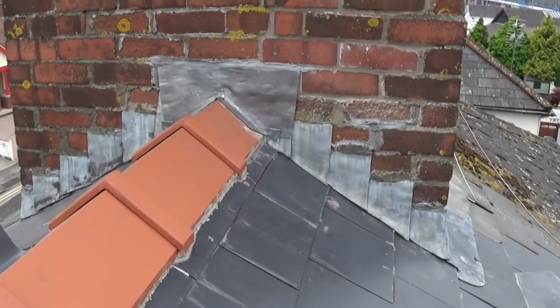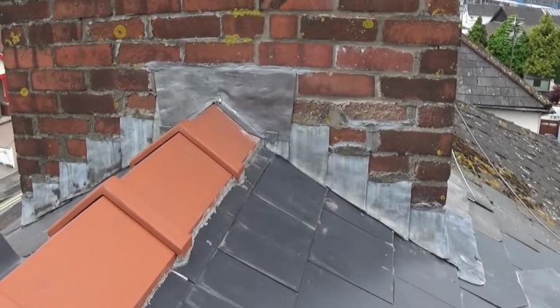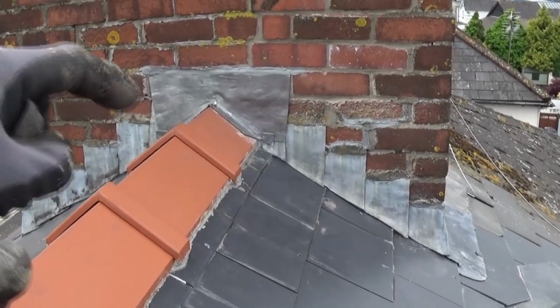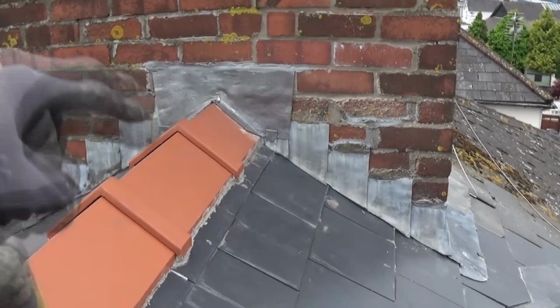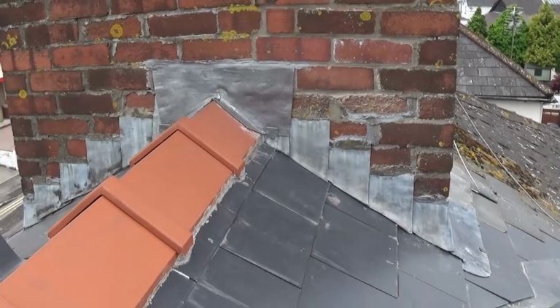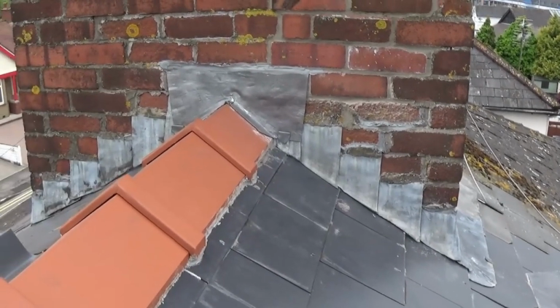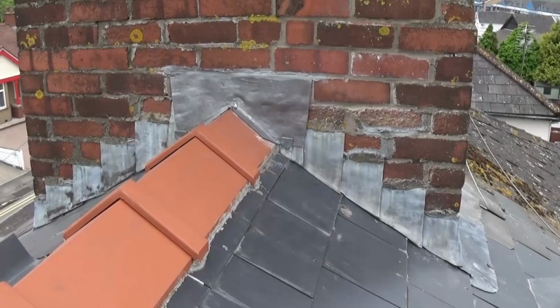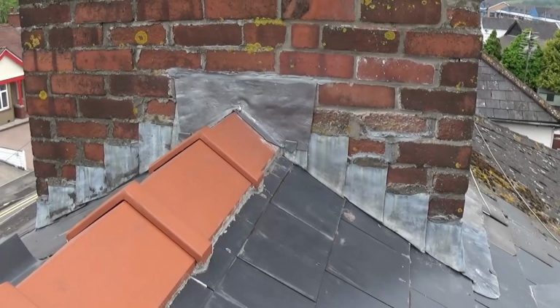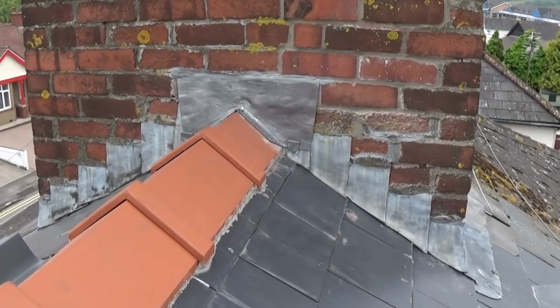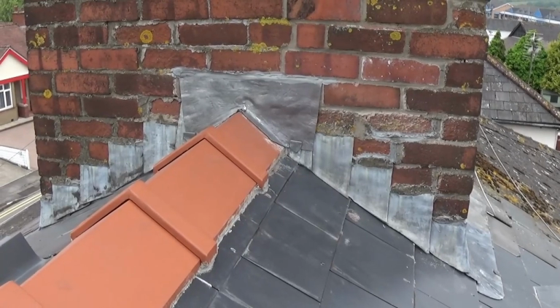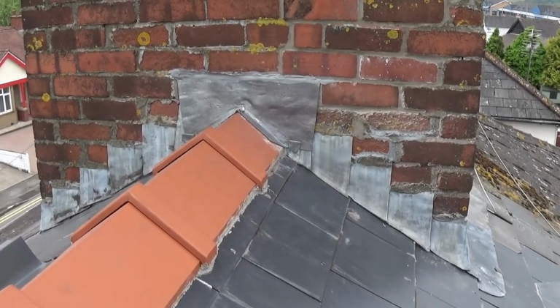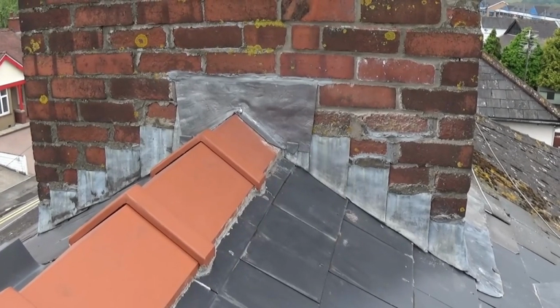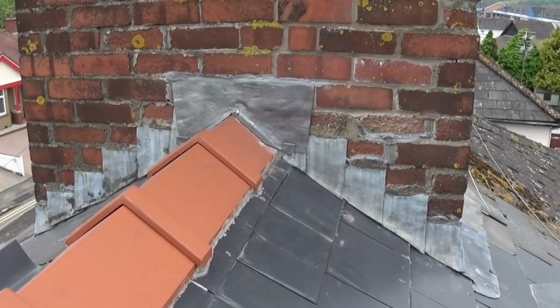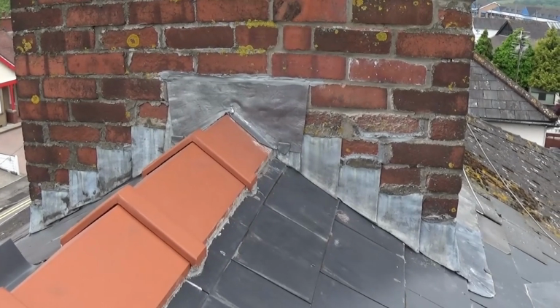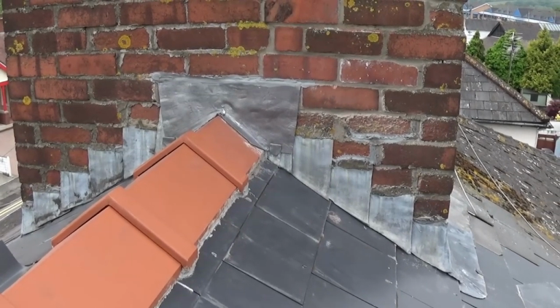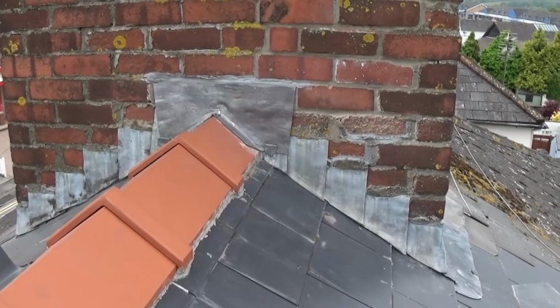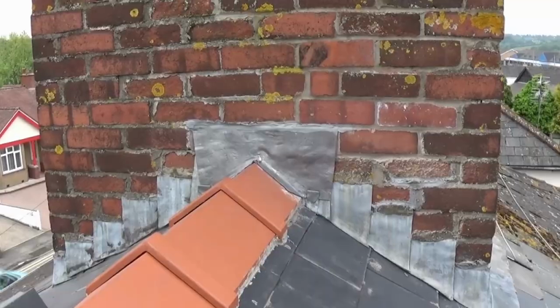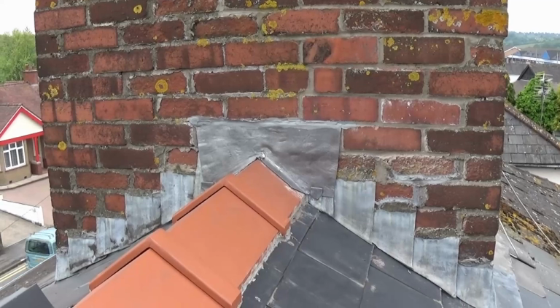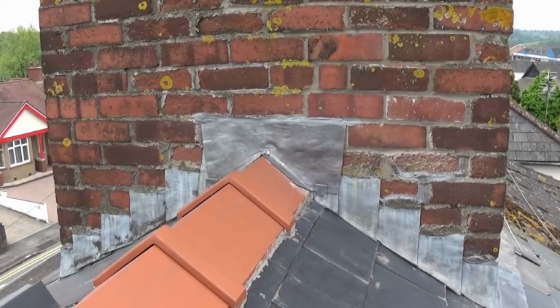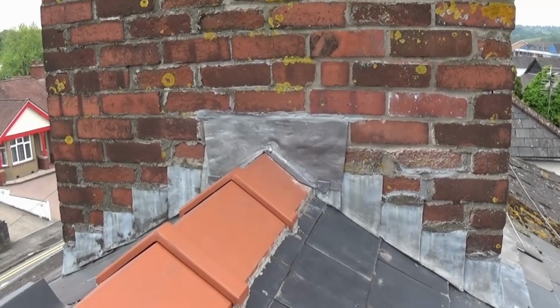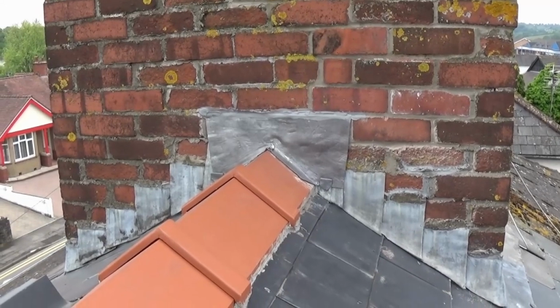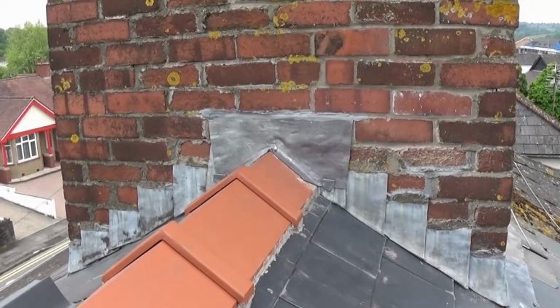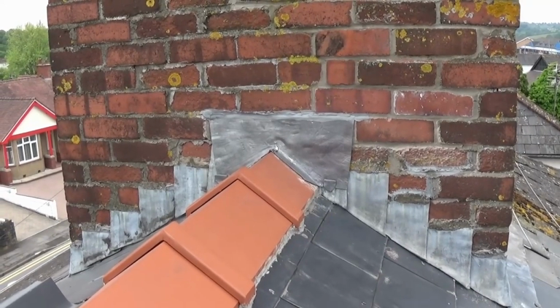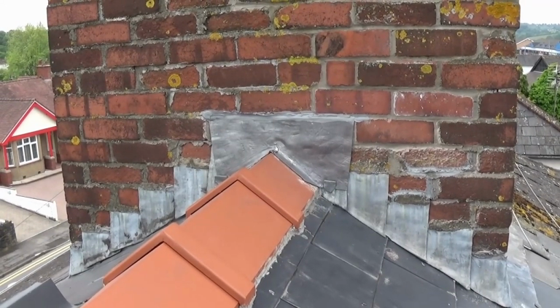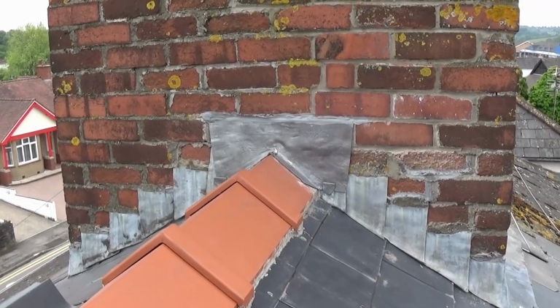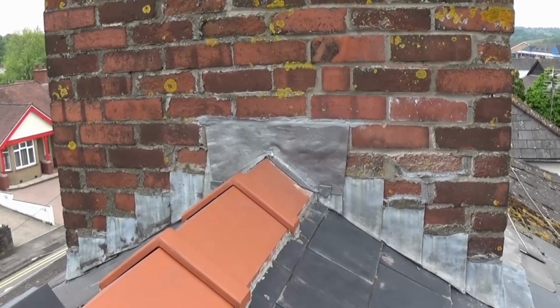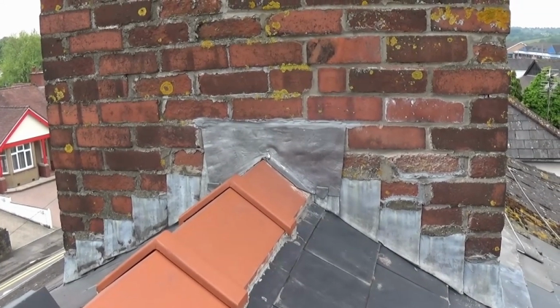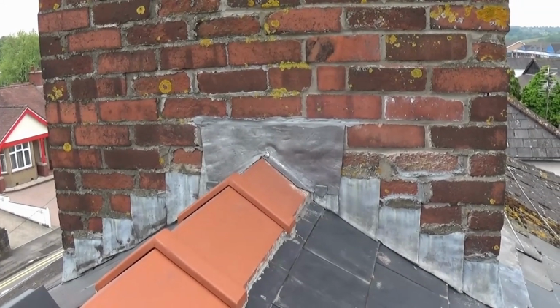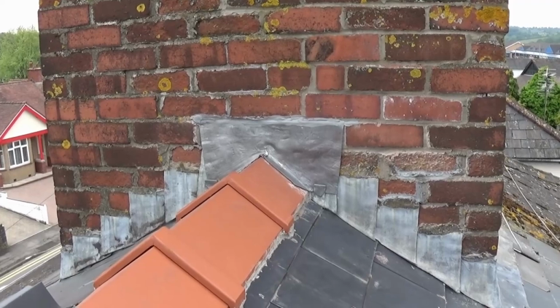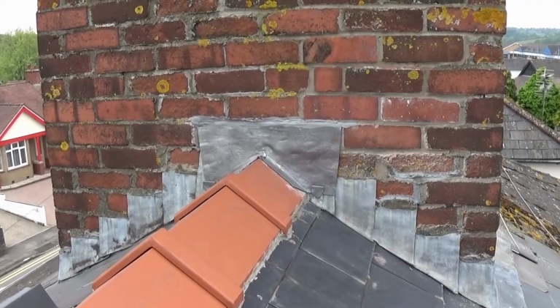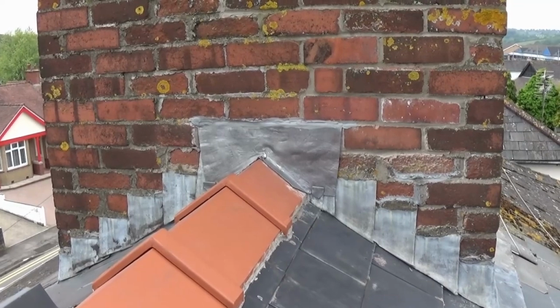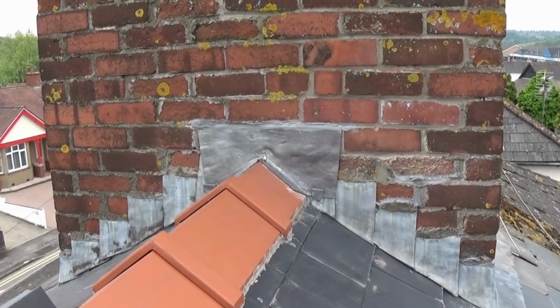Because in time it may try to seep down behind the mortar. While the scaffolding's up, let's get it done and do it properly. I say properly — I'm sure you roofers would happily like to correct me in the comments below, so feel free.